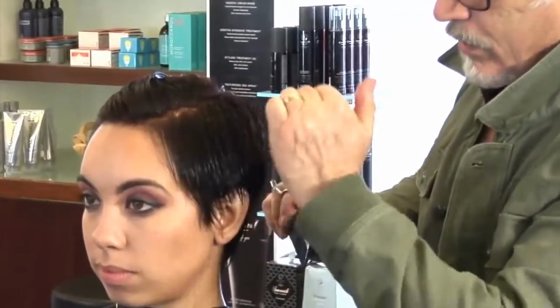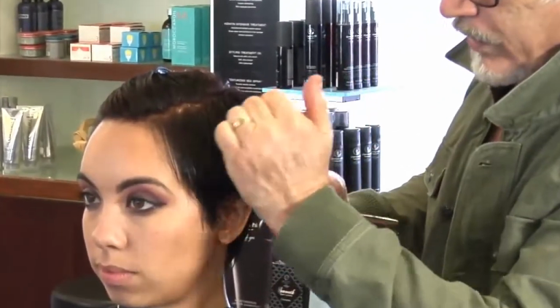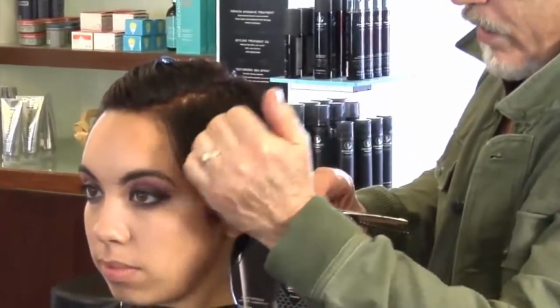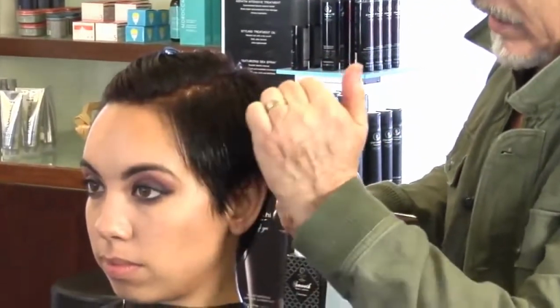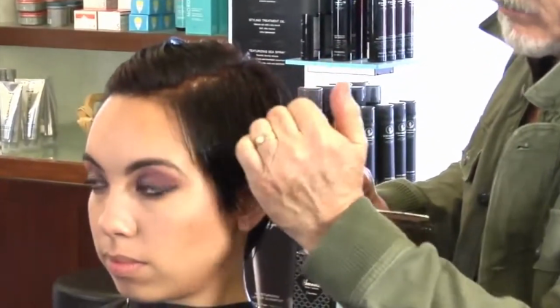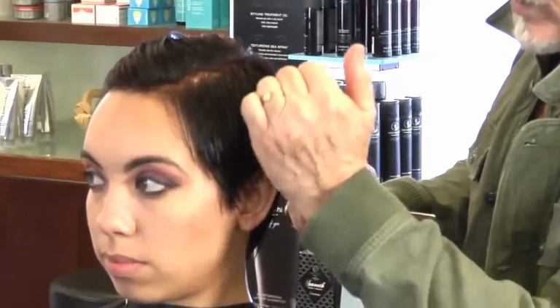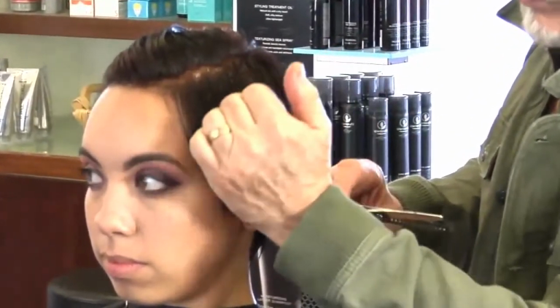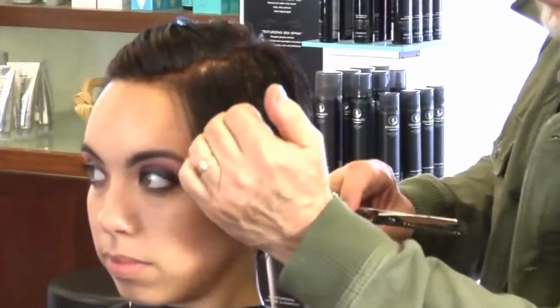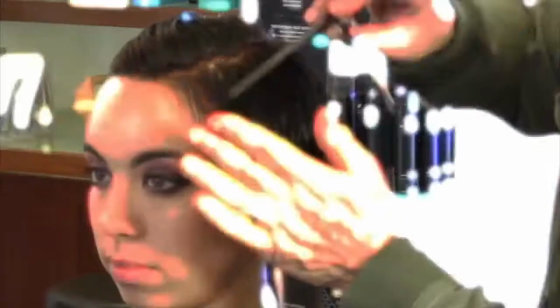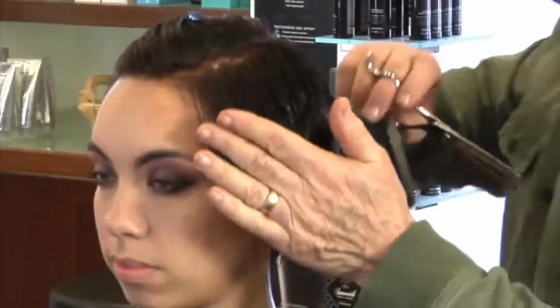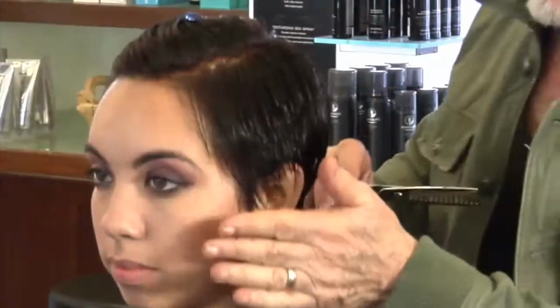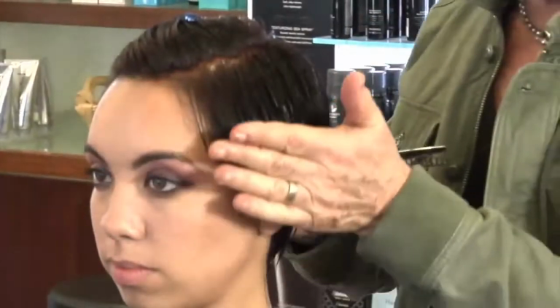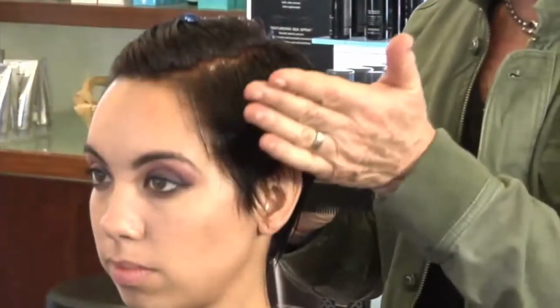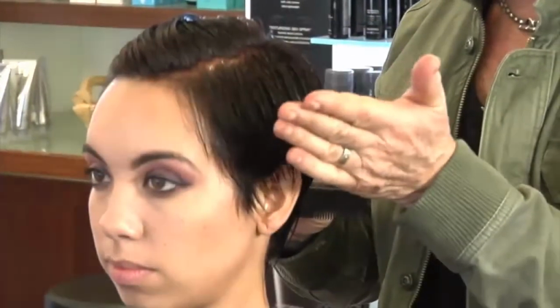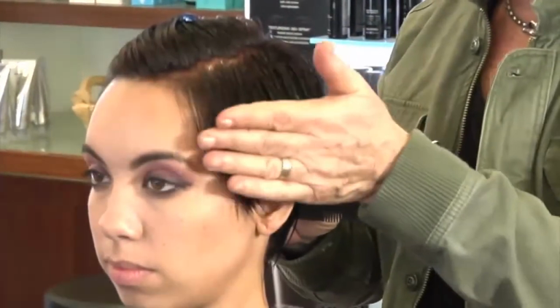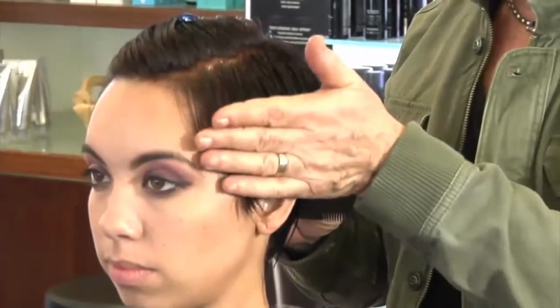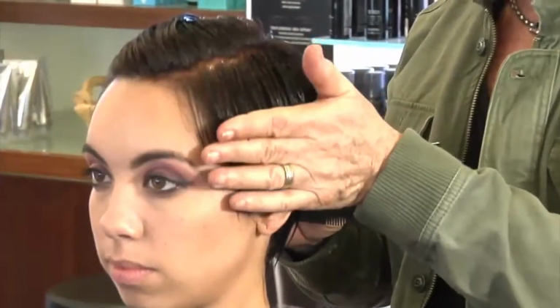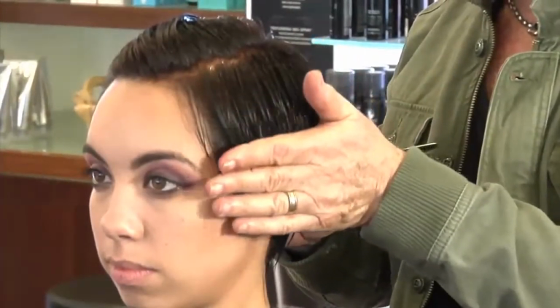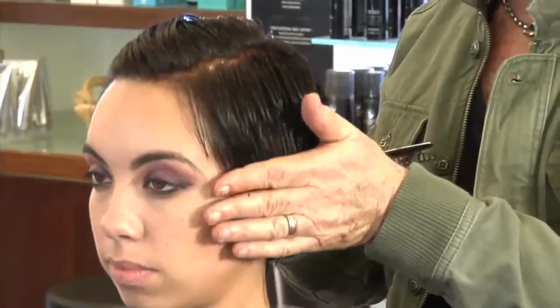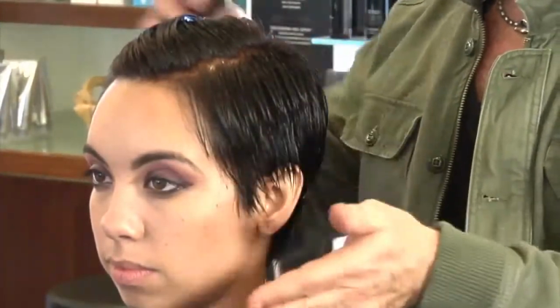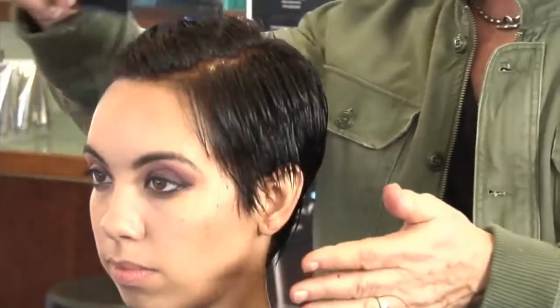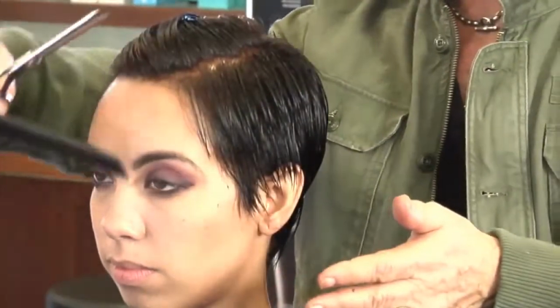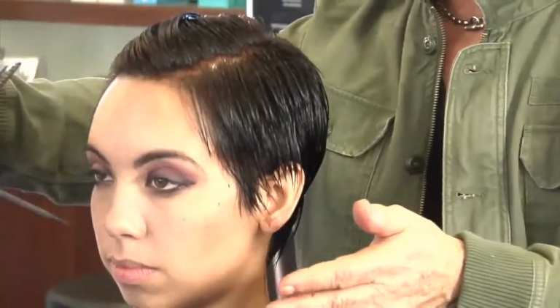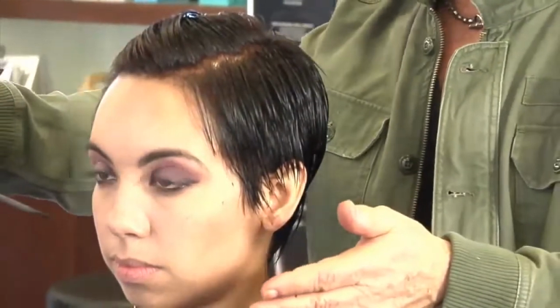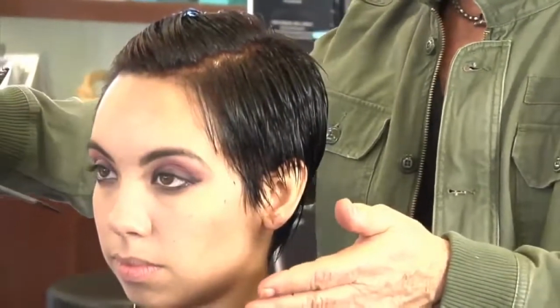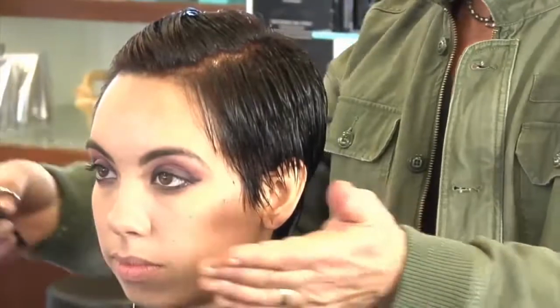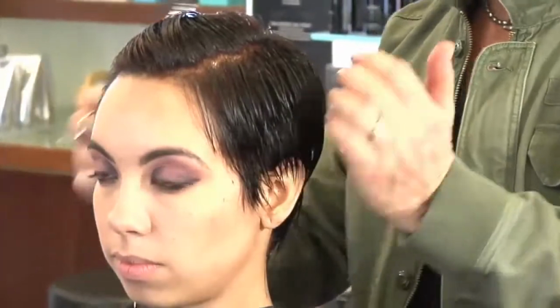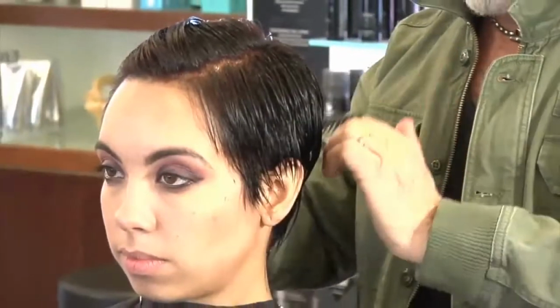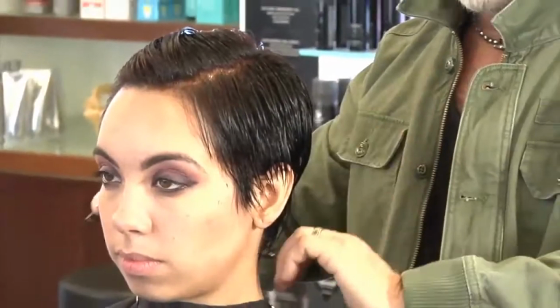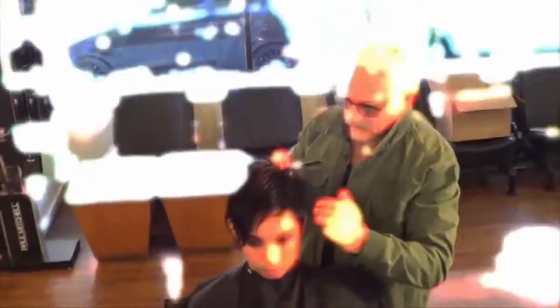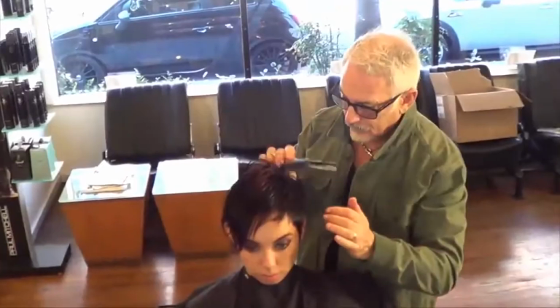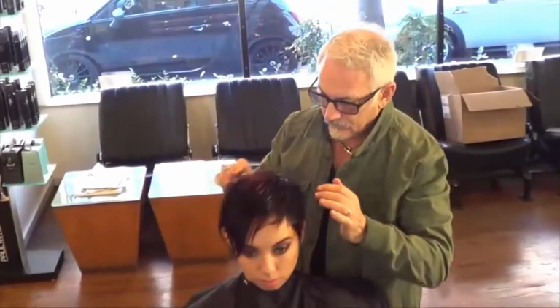So I'm creating a weight line above the occipital bone and then I'm going to be cutting up to it to eliminate that hair. The length is going to be in the front but everything behind it is going to be eliminated.